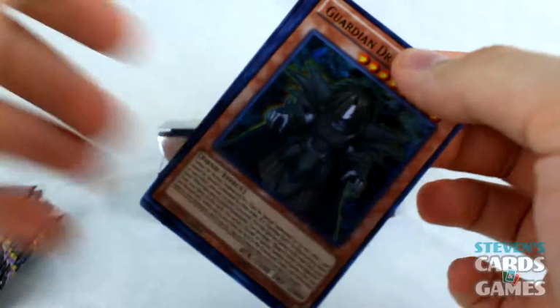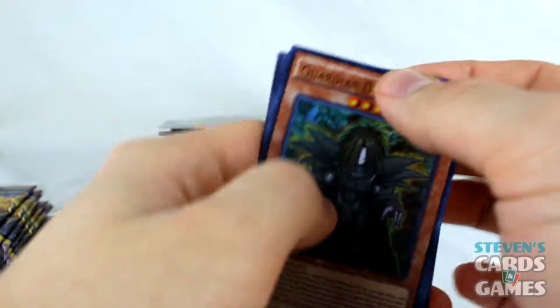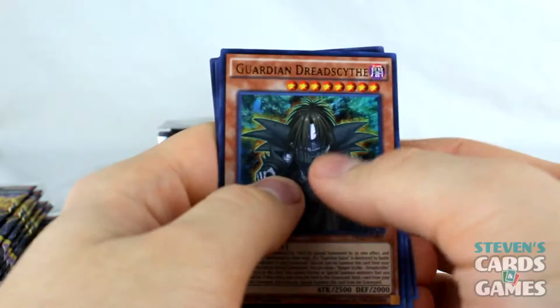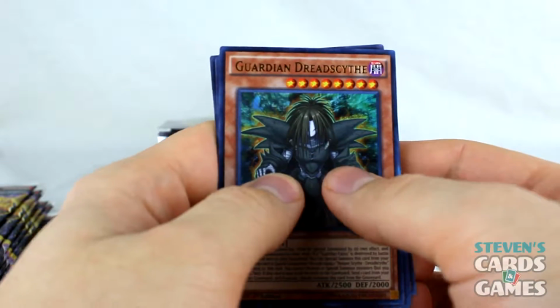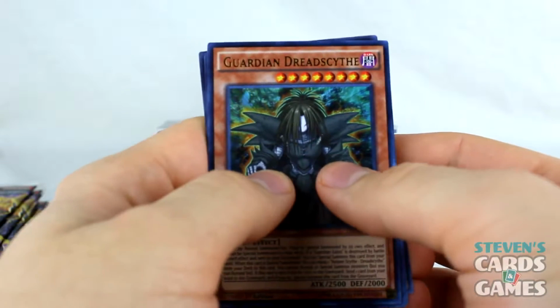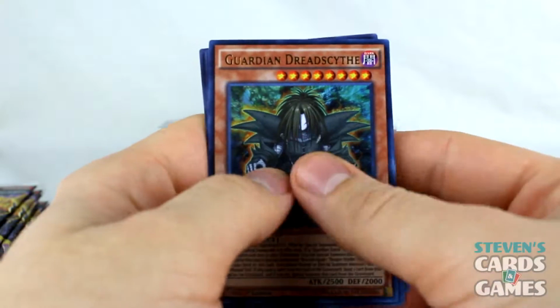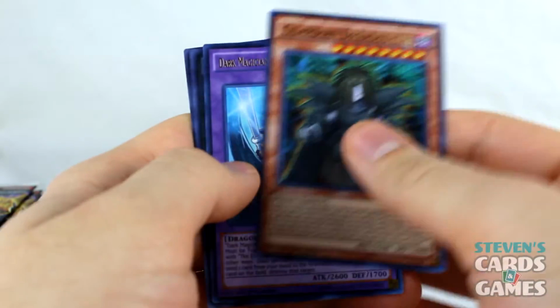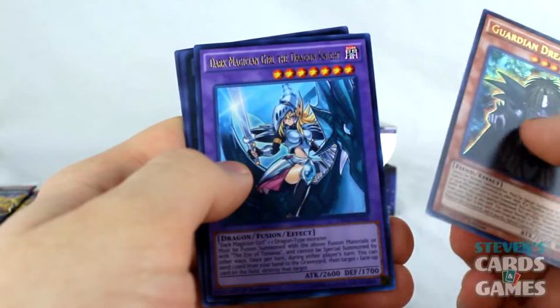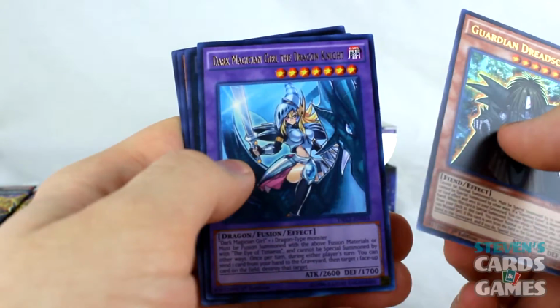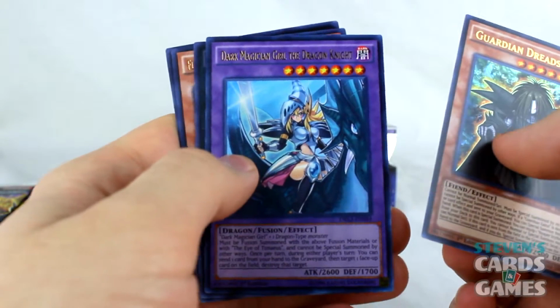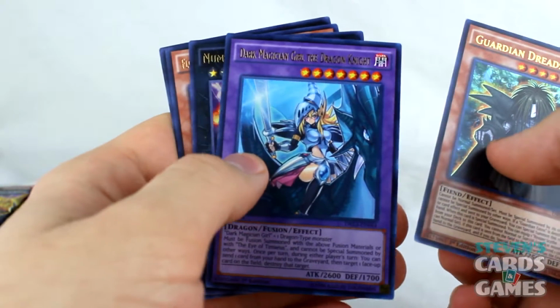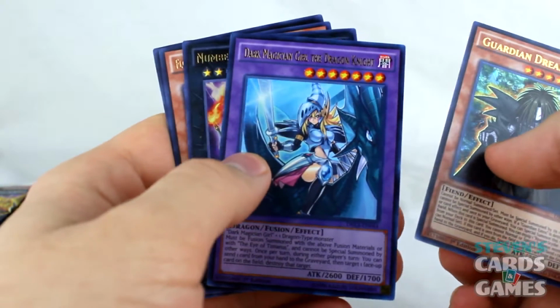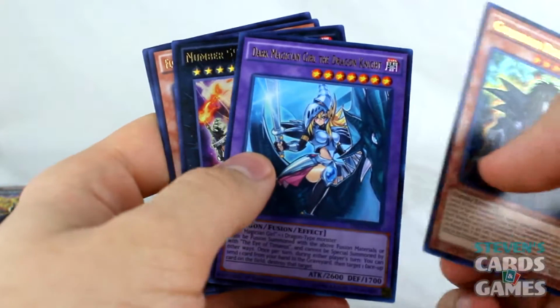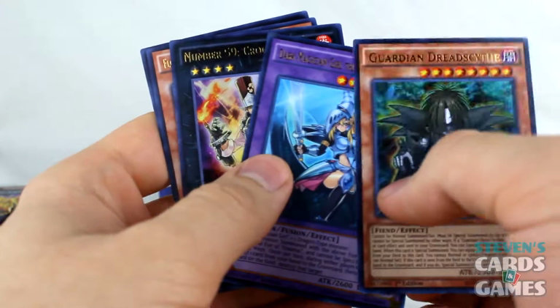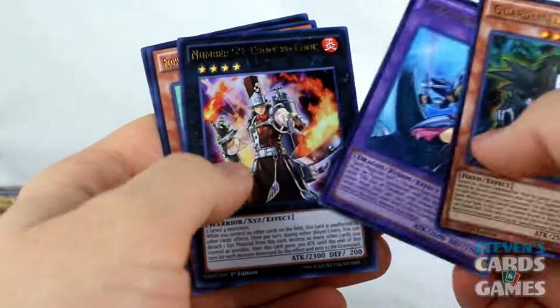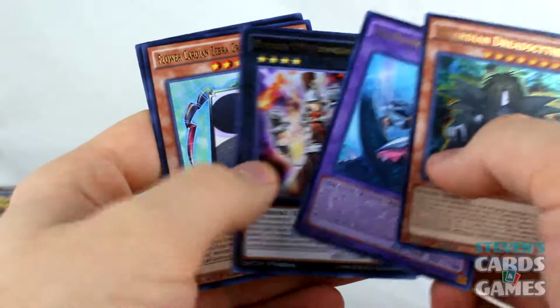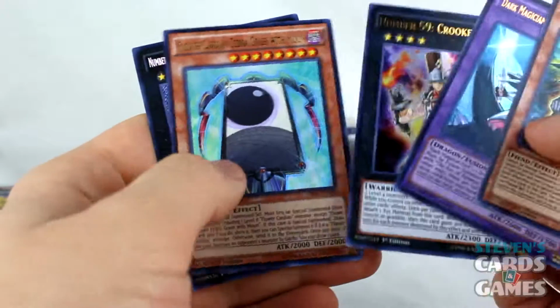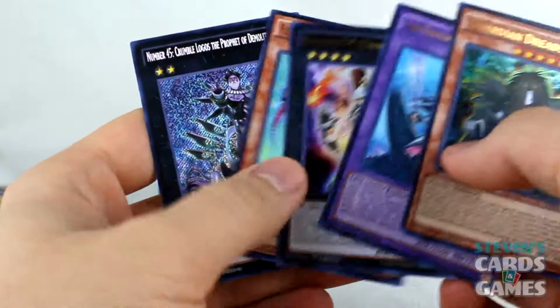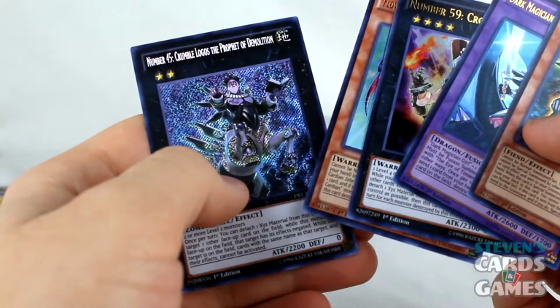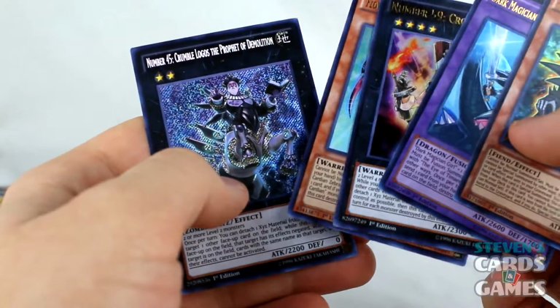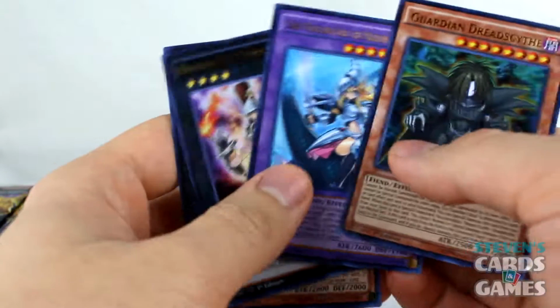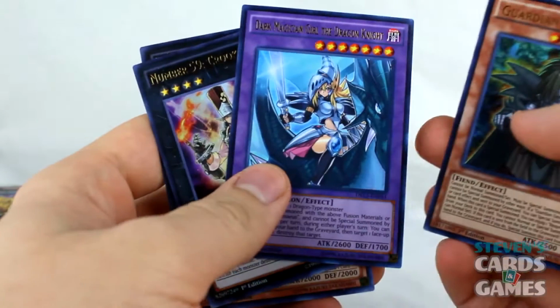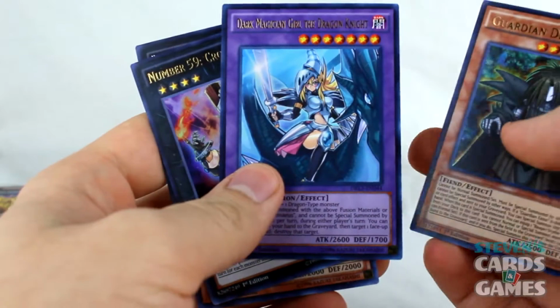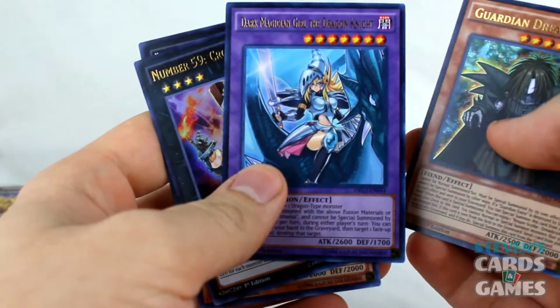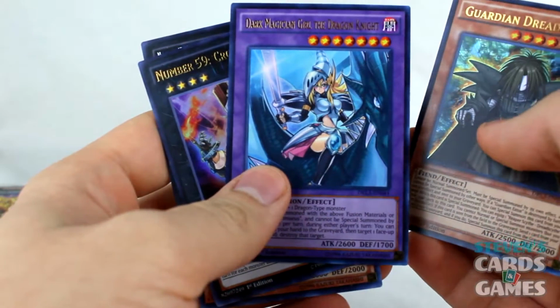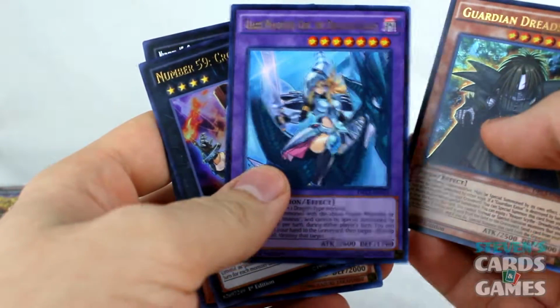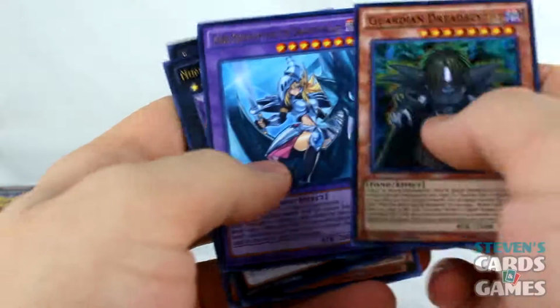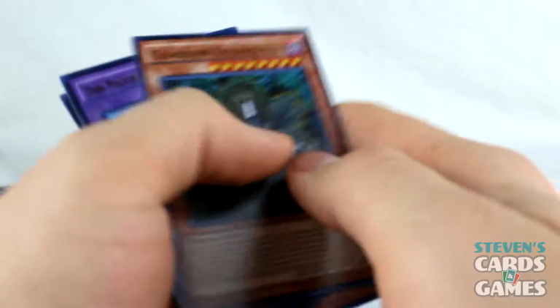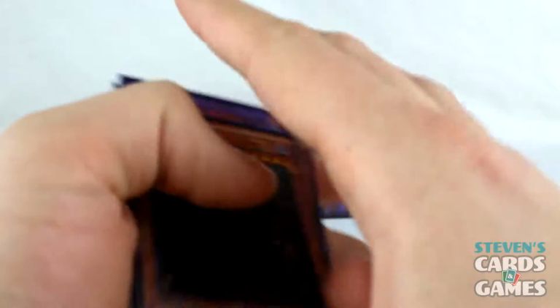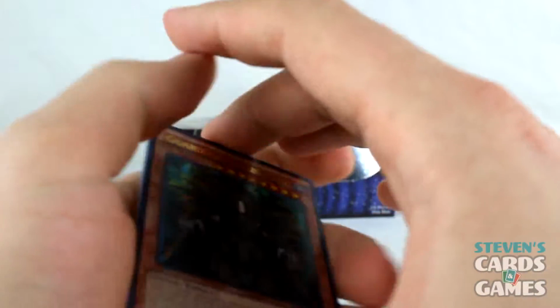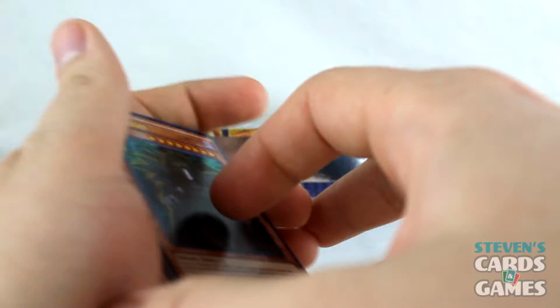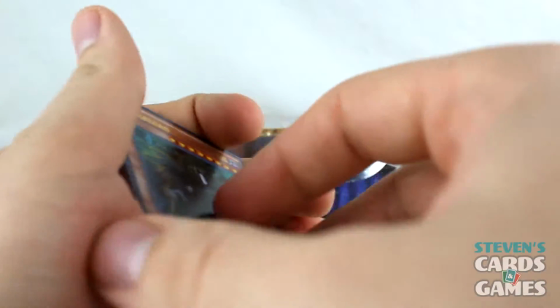This is my first rodeo with Dragons of Legend Unleashed. Oh sweet — Dark Magician Girl the Dragon Knight! That is awesome, awesome, awesome.